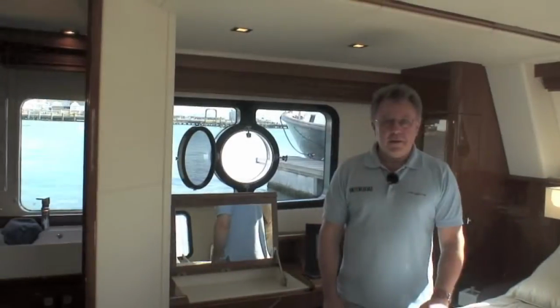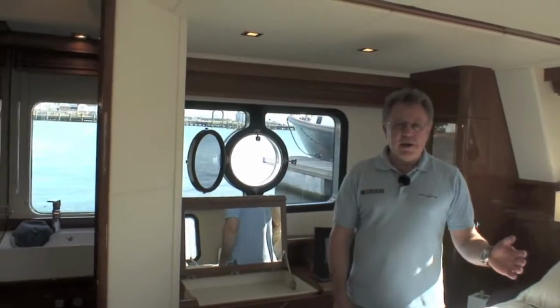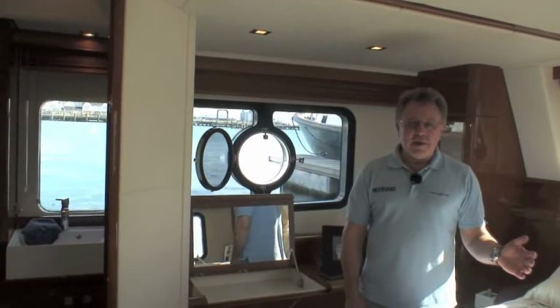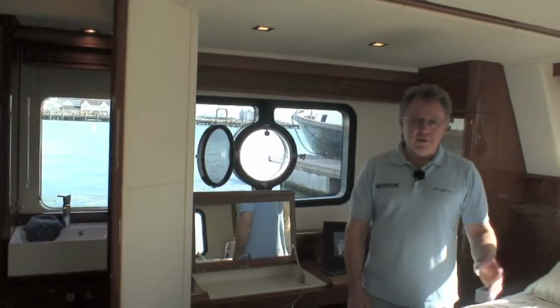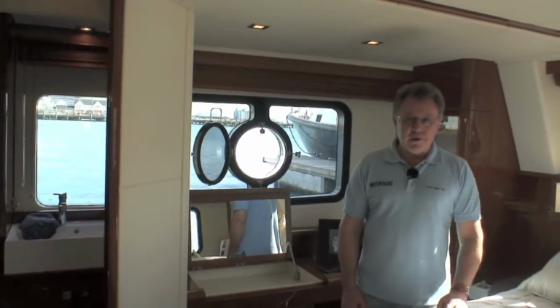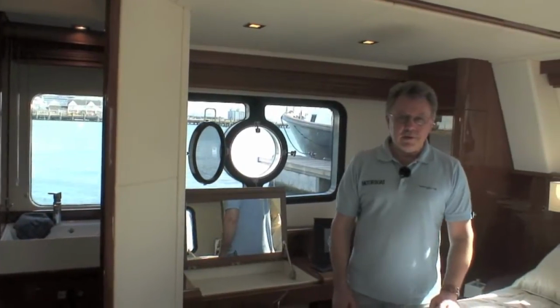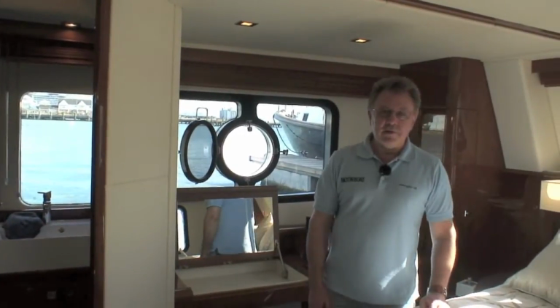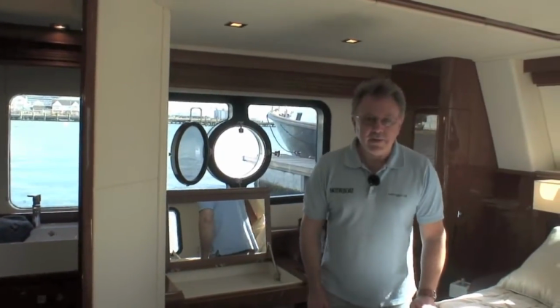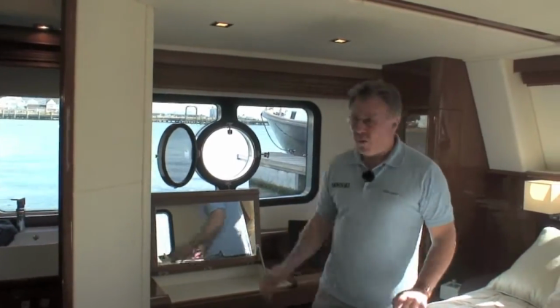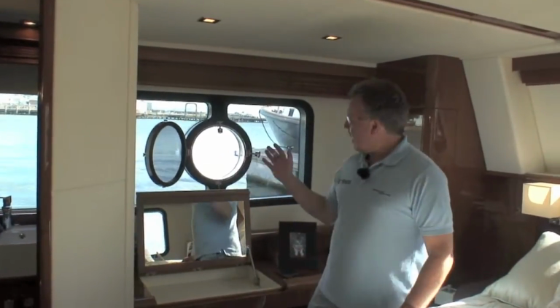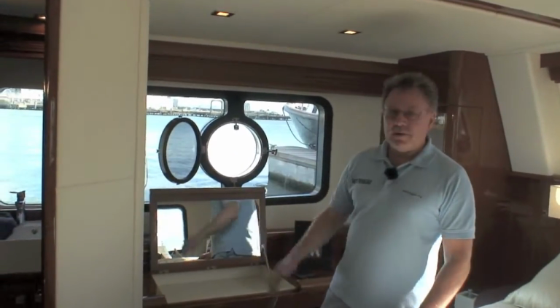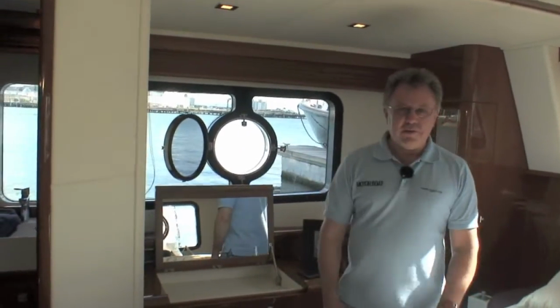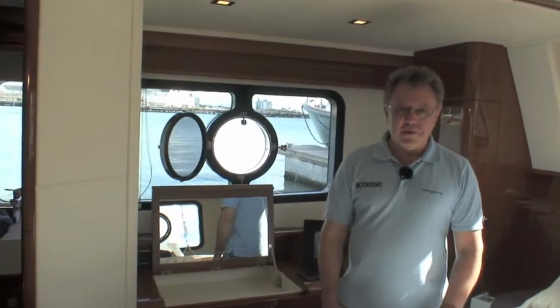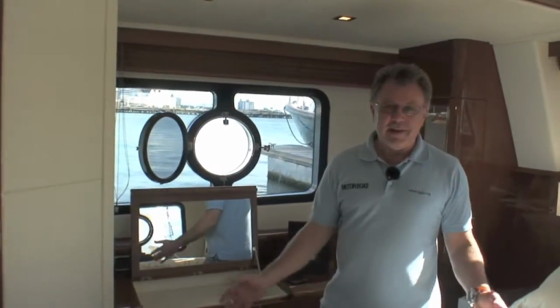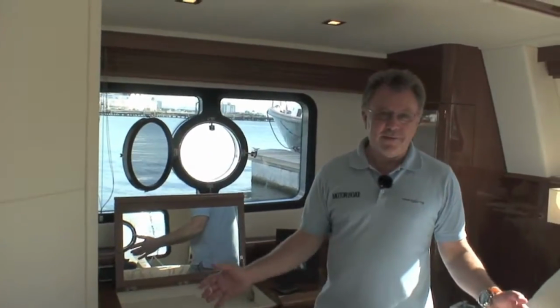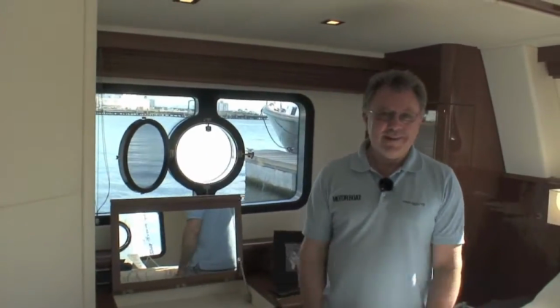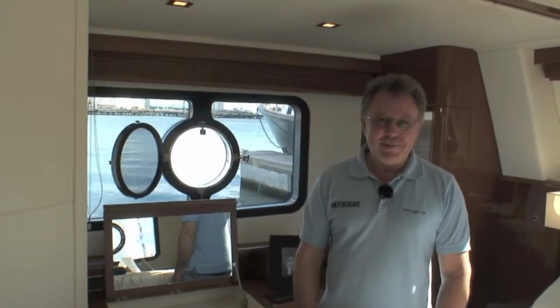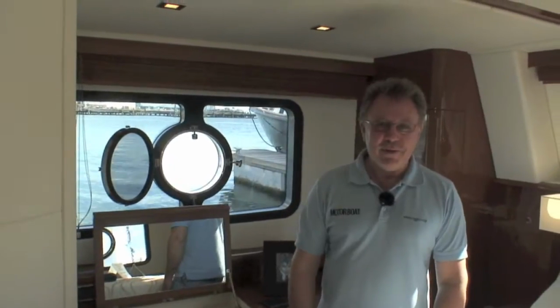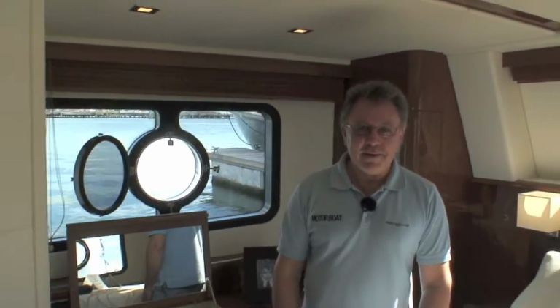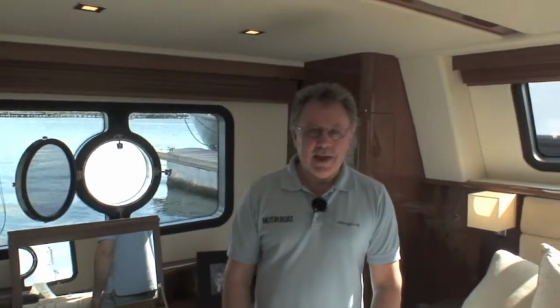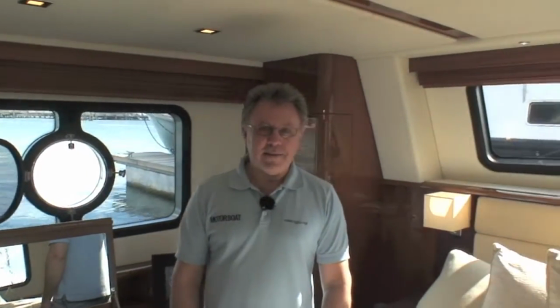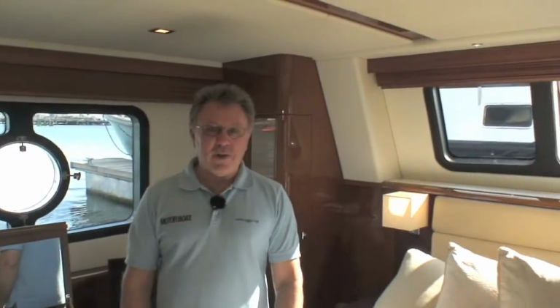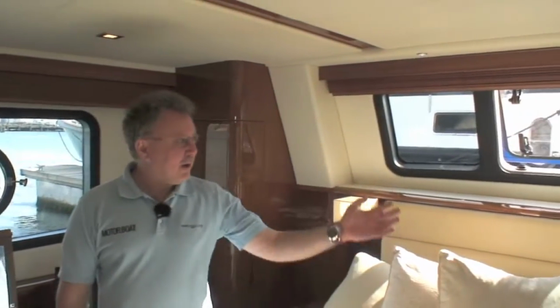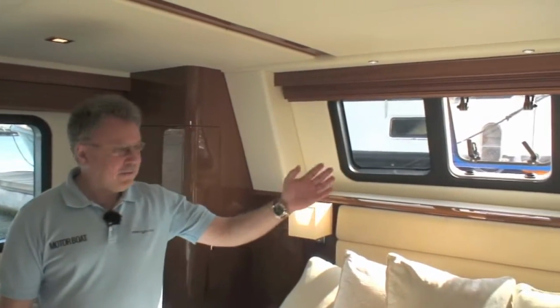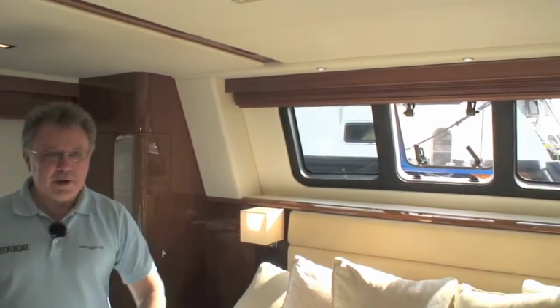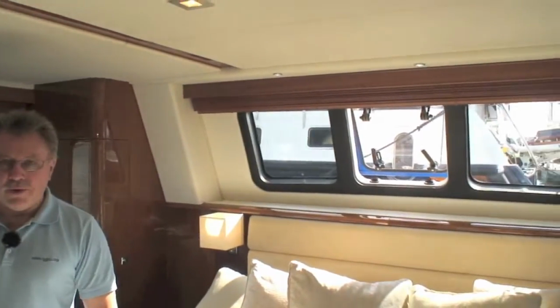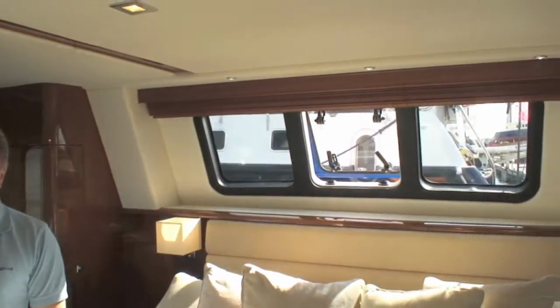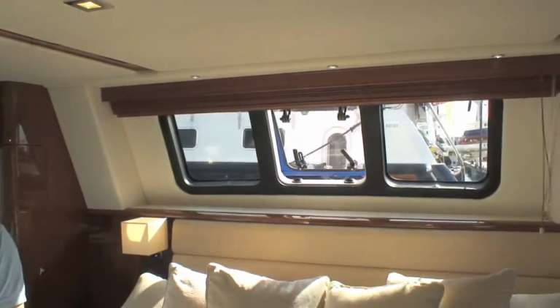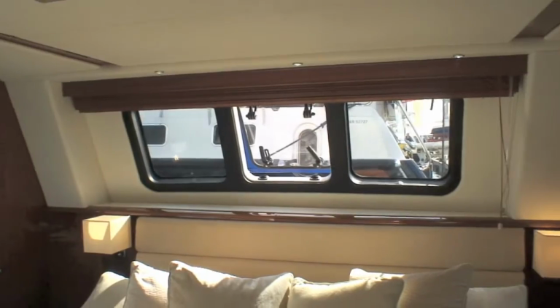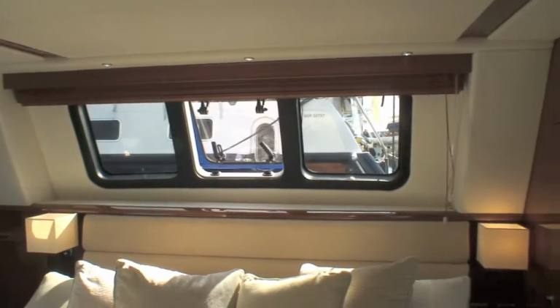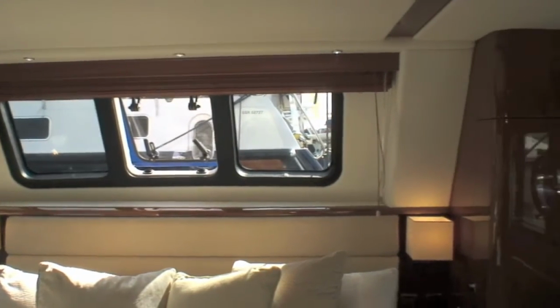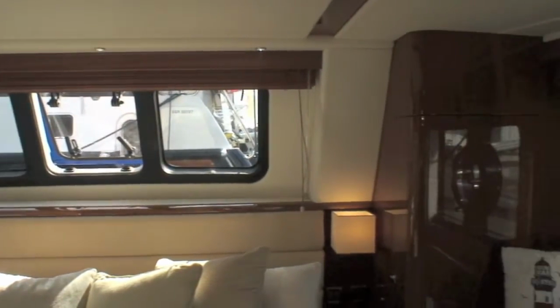You only have to stand here in the sunshine to realise that all this glass is transformational. The feeling in here is absolutely brilliant. And Aquastar has incorporated lots of opening portholes, so there's lots of ventilation as well.